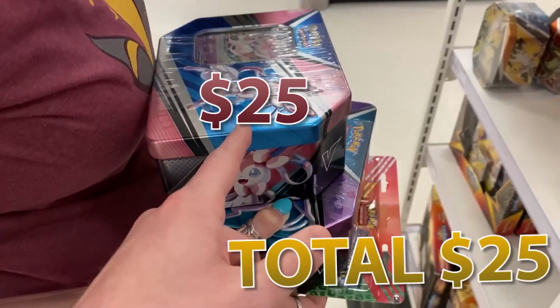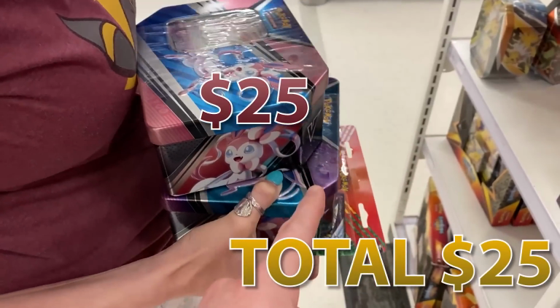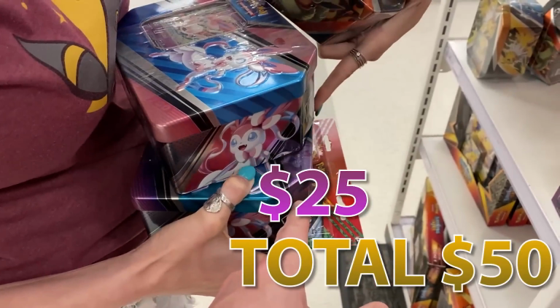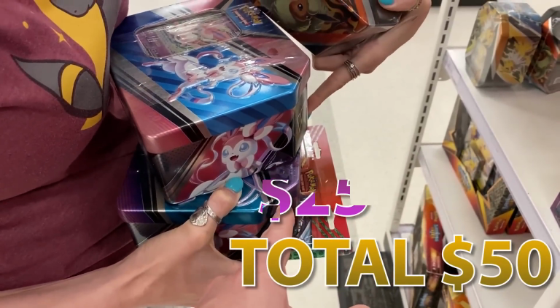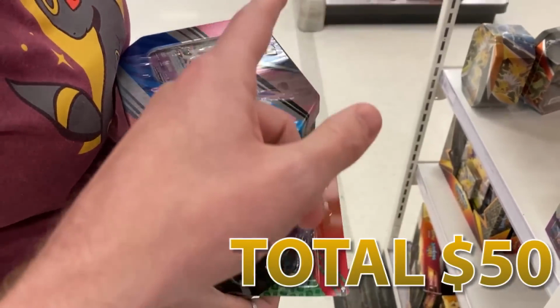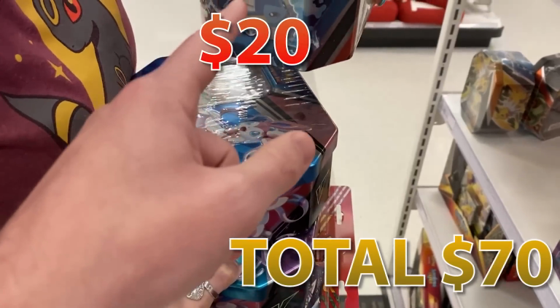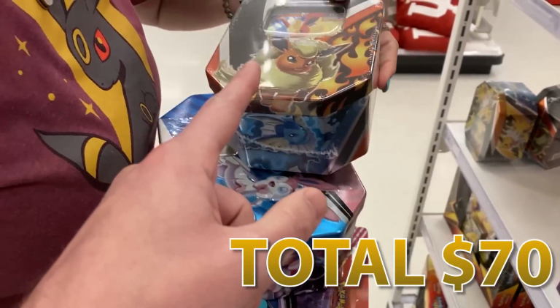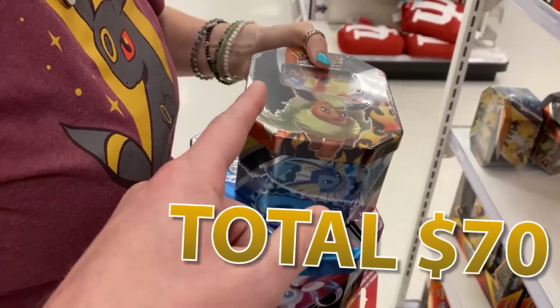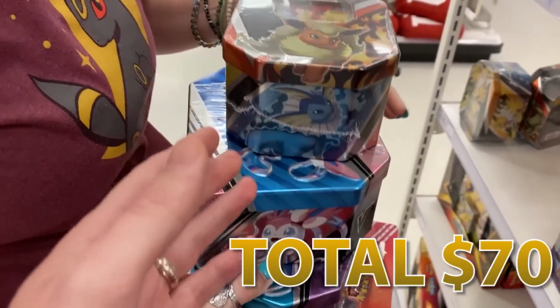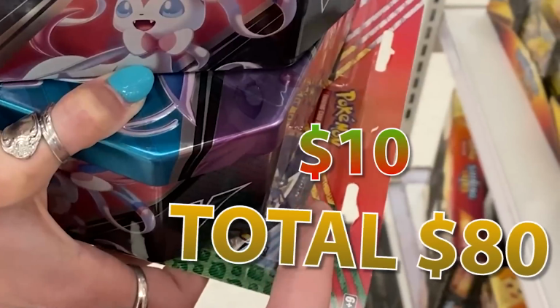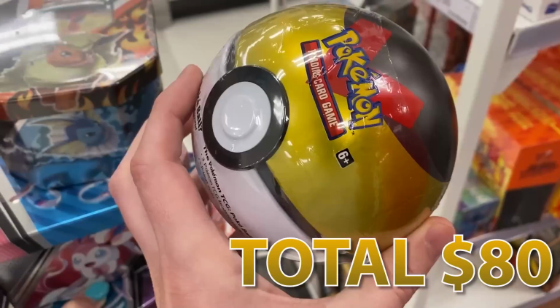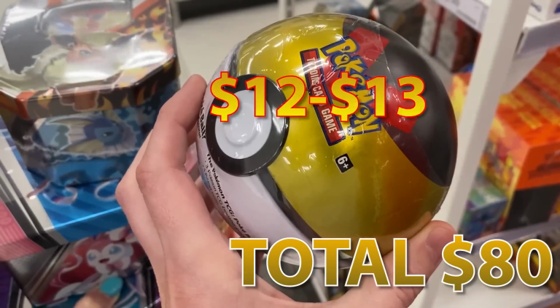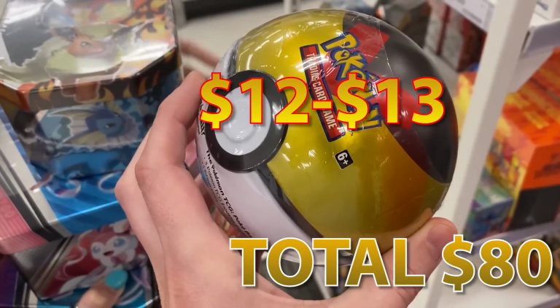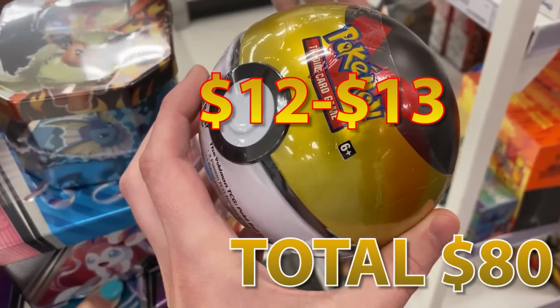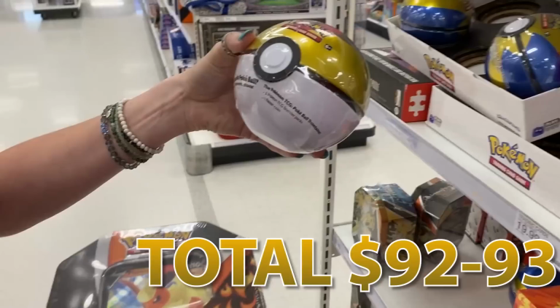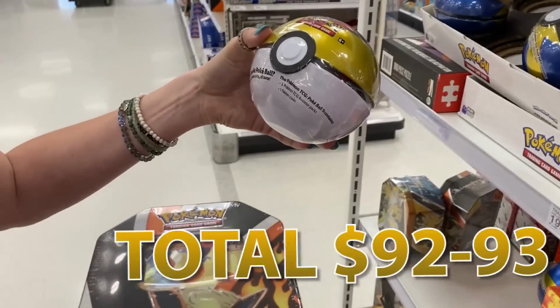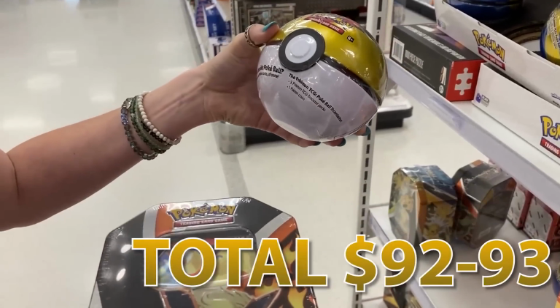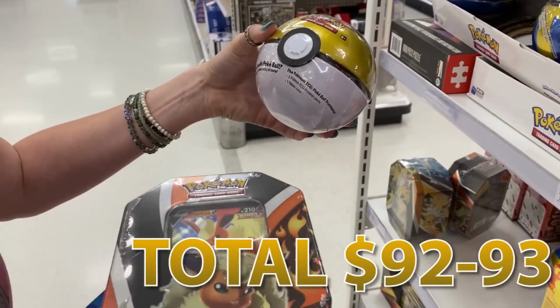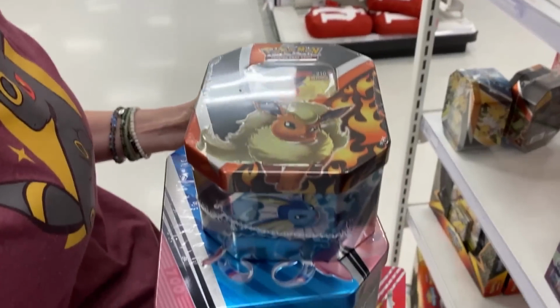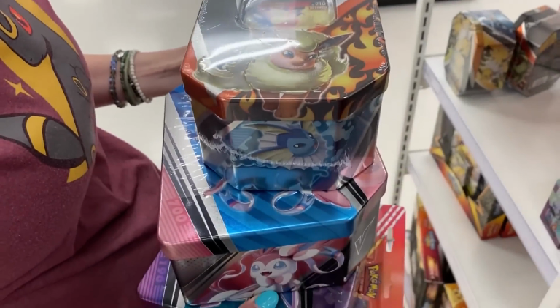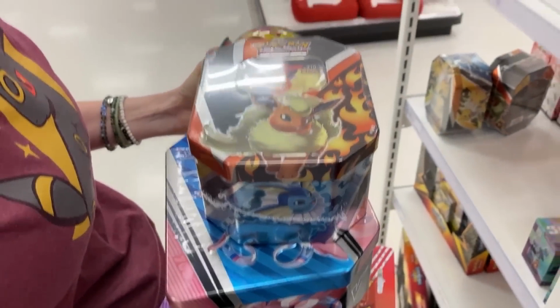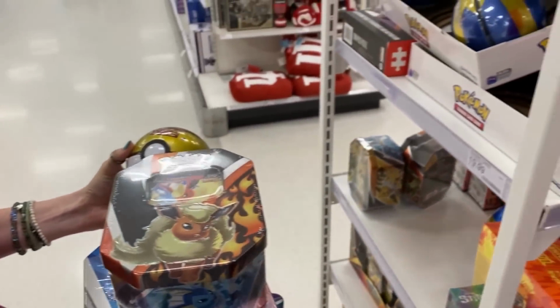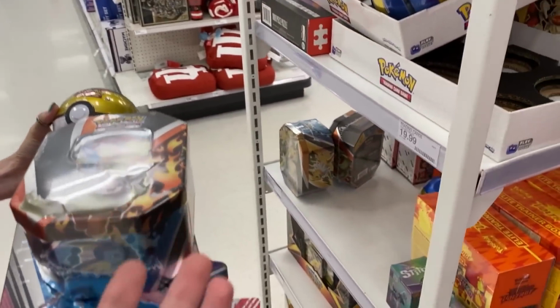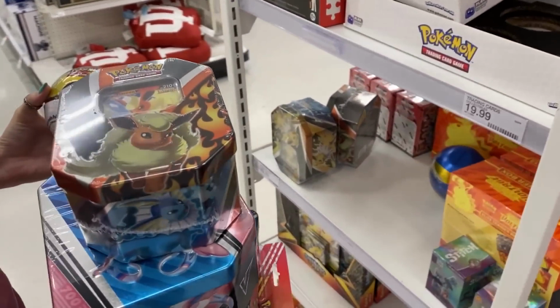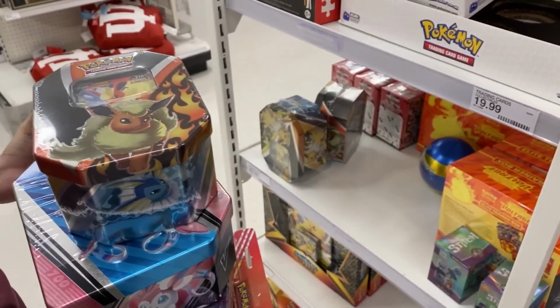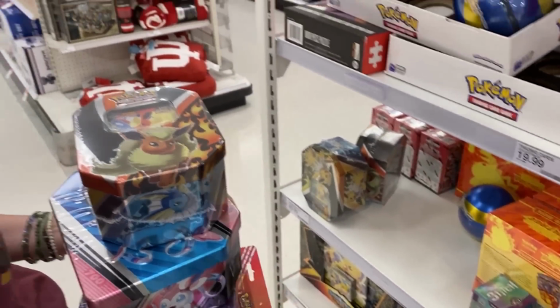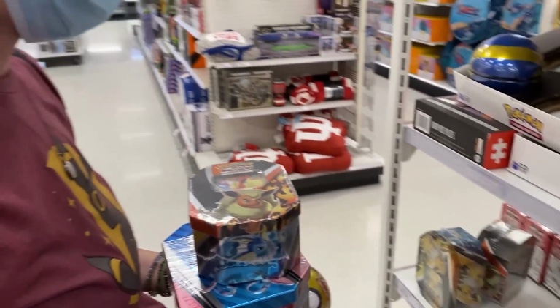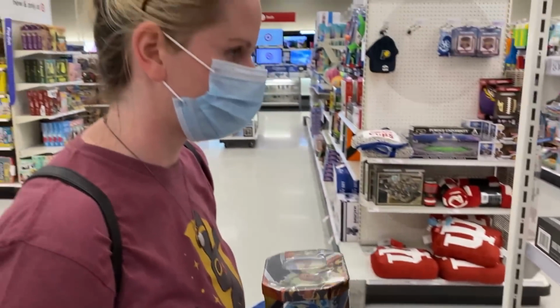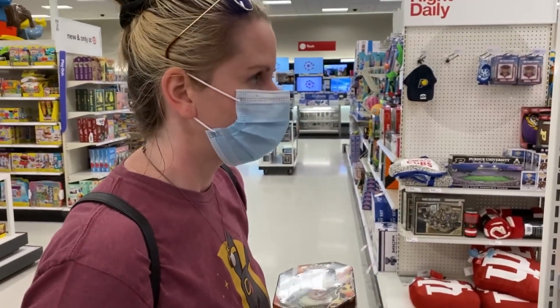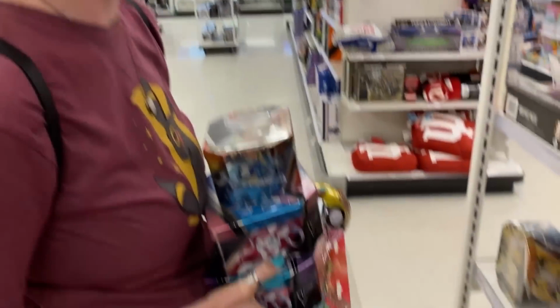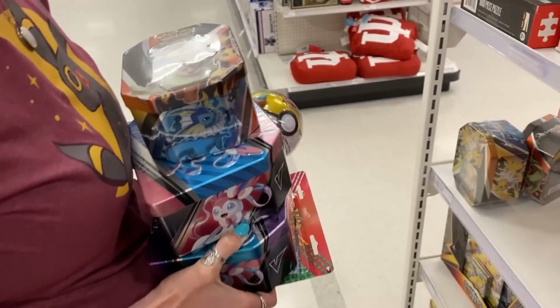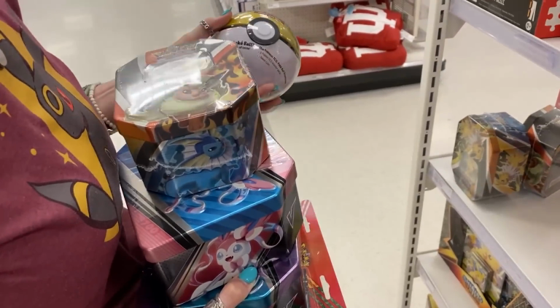$25, $25, $20... $70, $80, $92. We'll say like $92, $93. If we could find just one regular pack of Pokemon cards, that should put it at about $100.